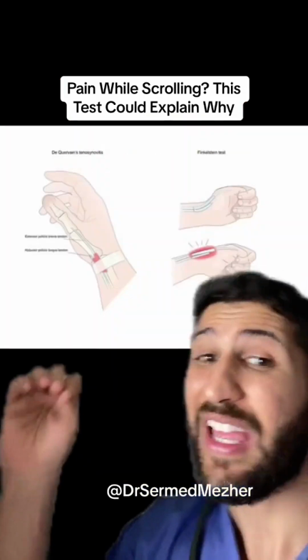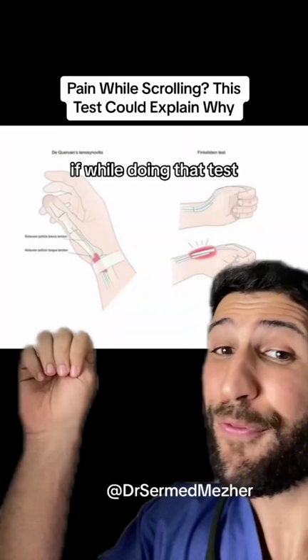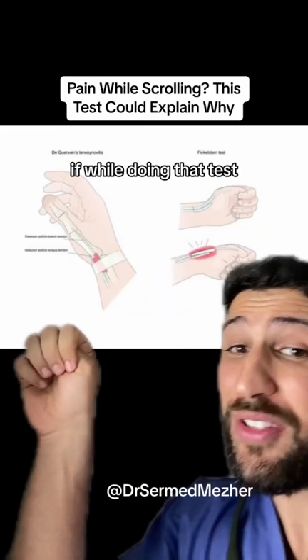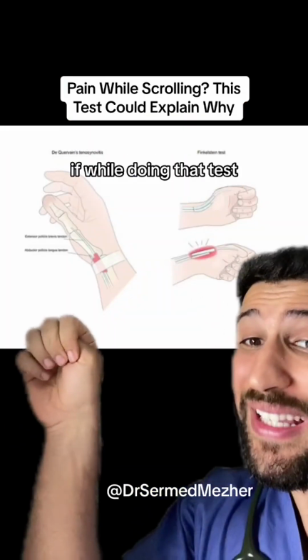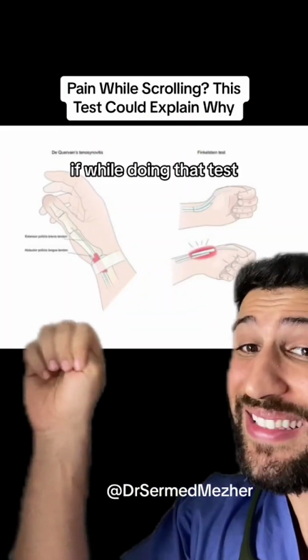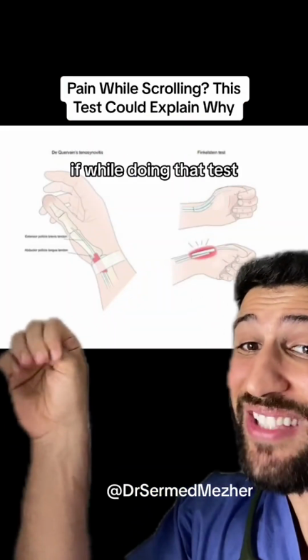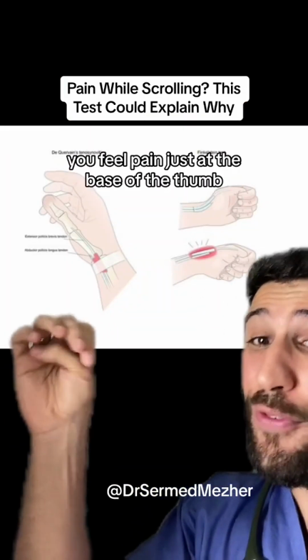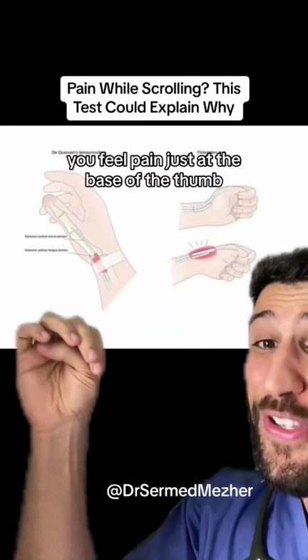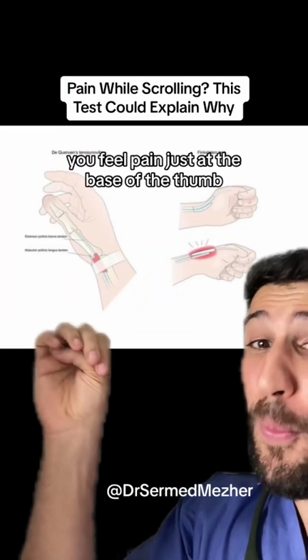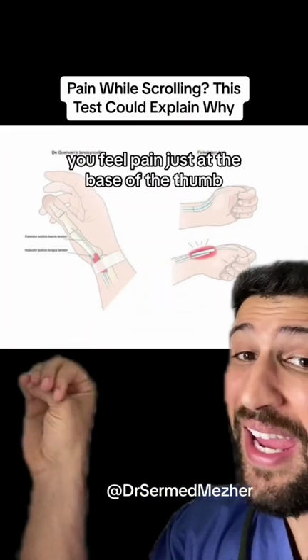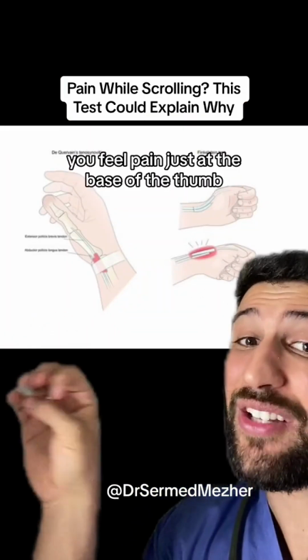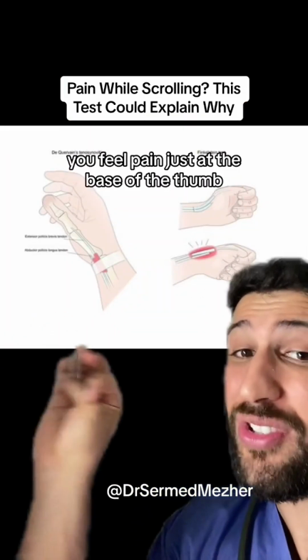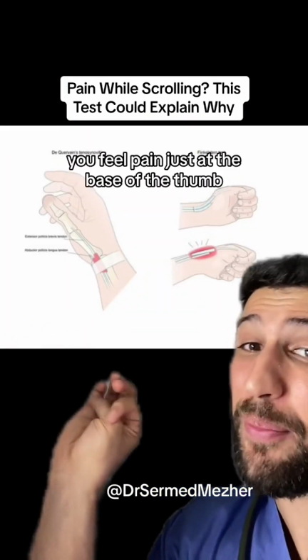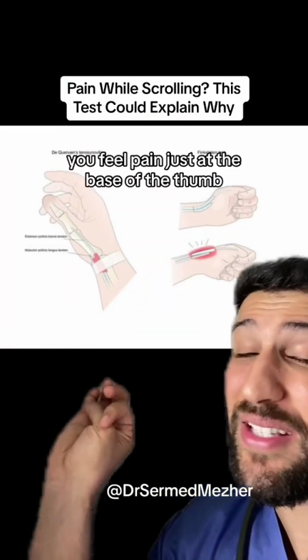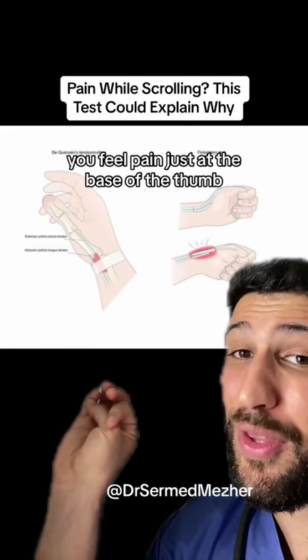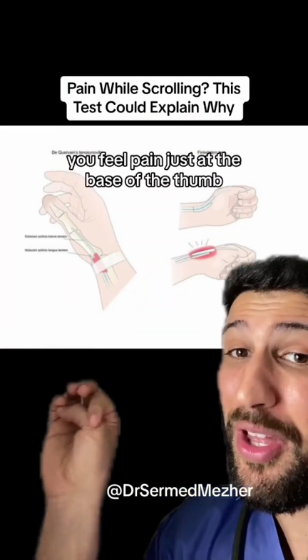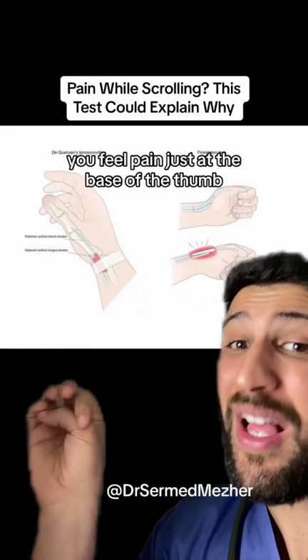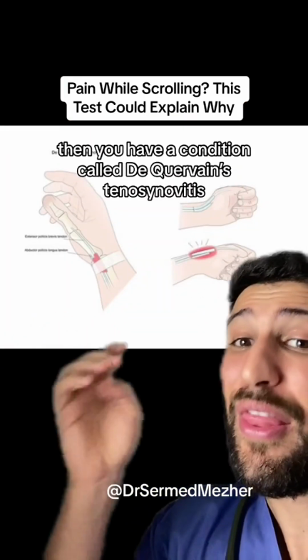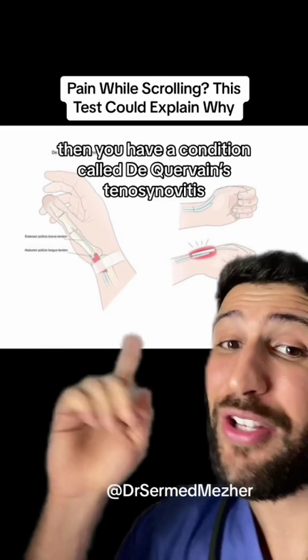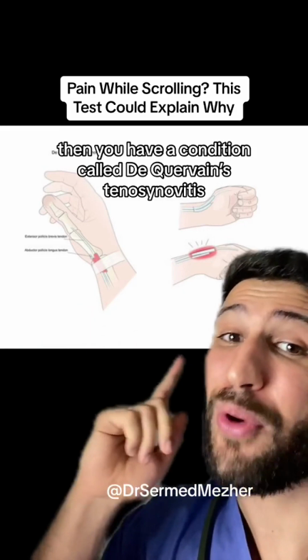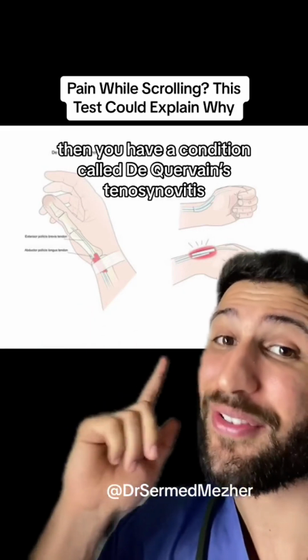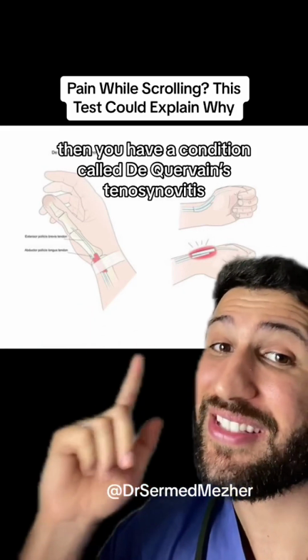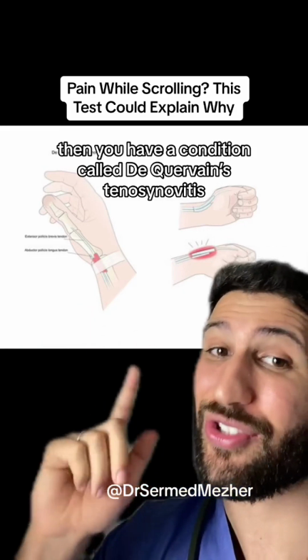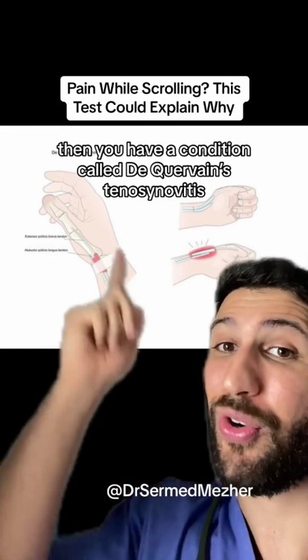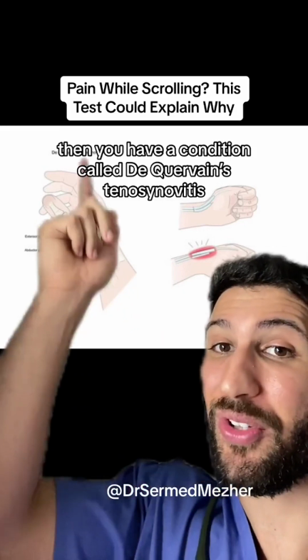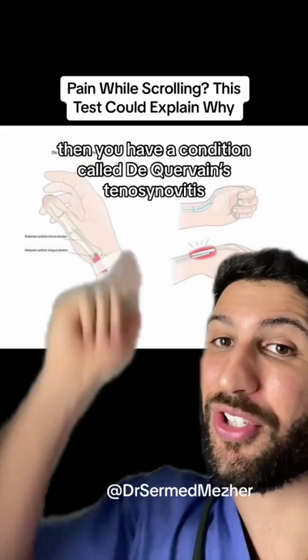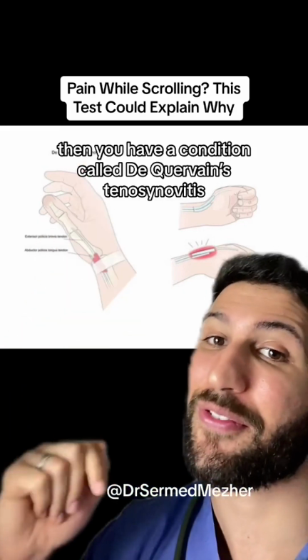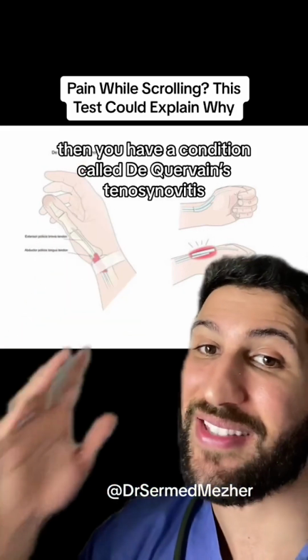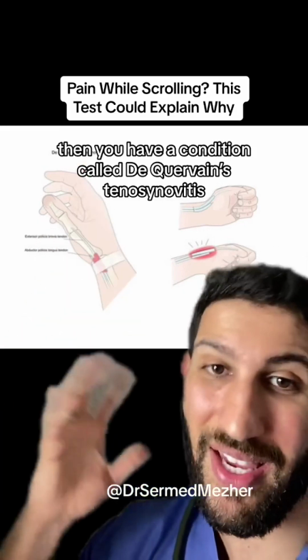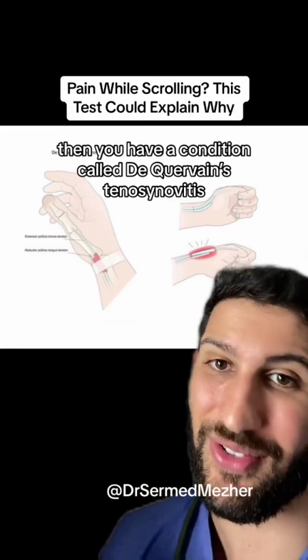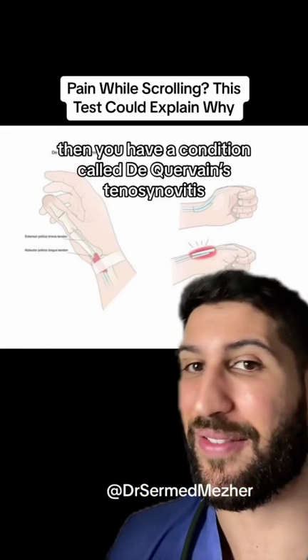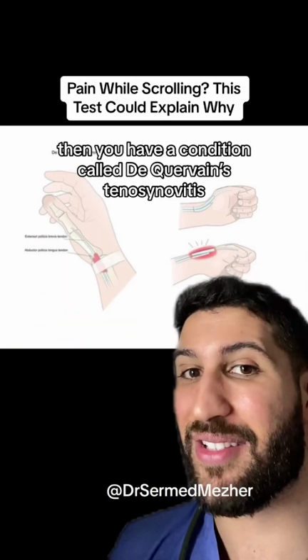If while doing that test you feel pain just at the base of the thumb, then you have a condition called De Quervain's Tenosynovitis.